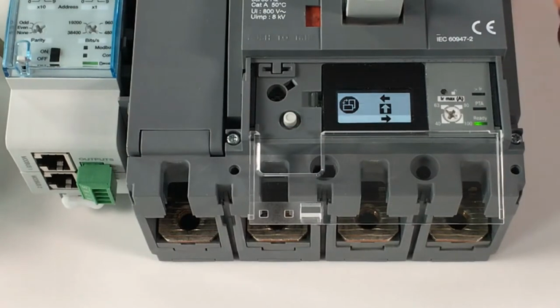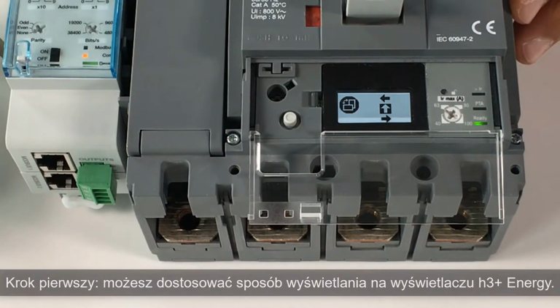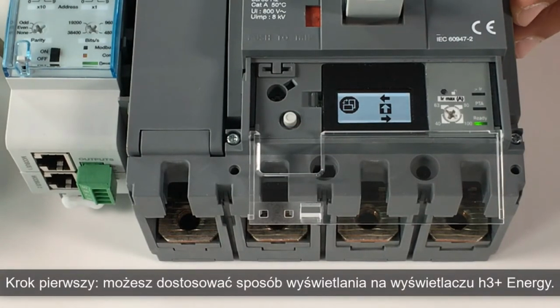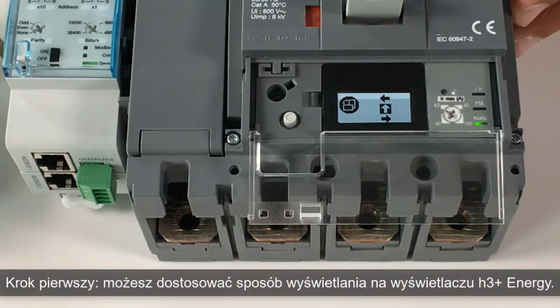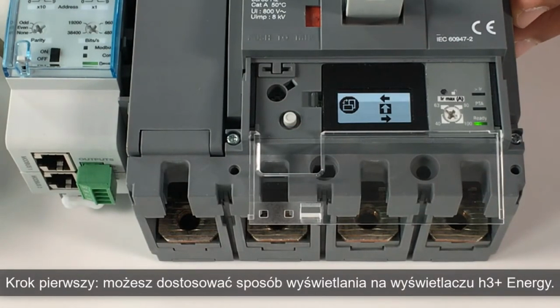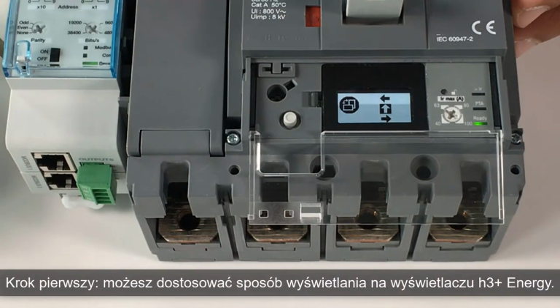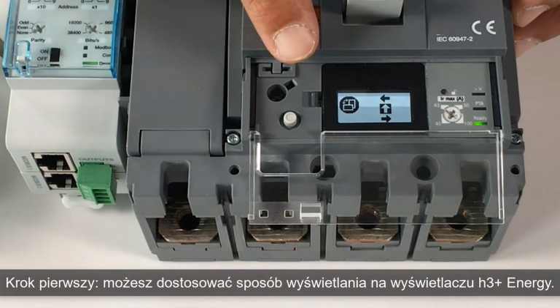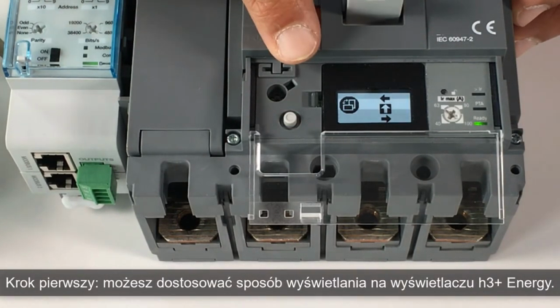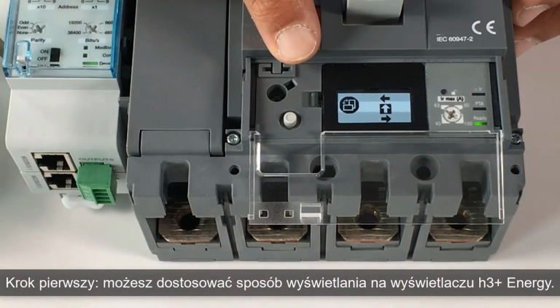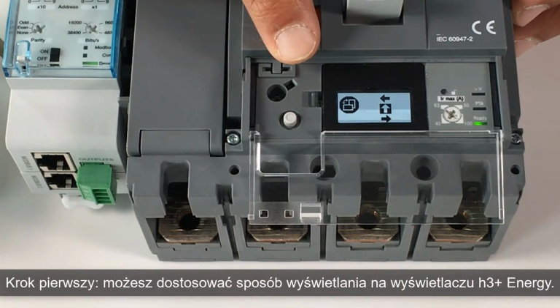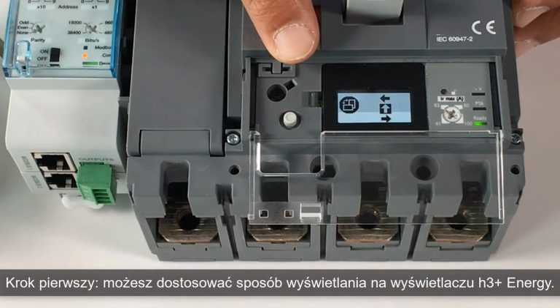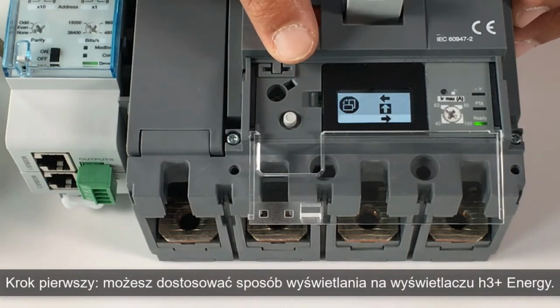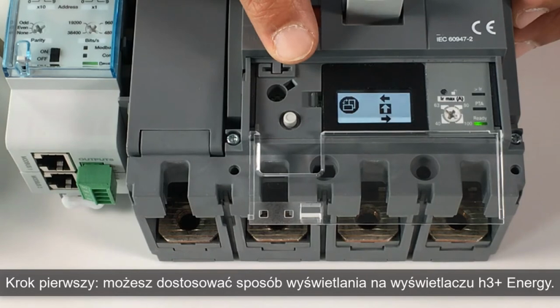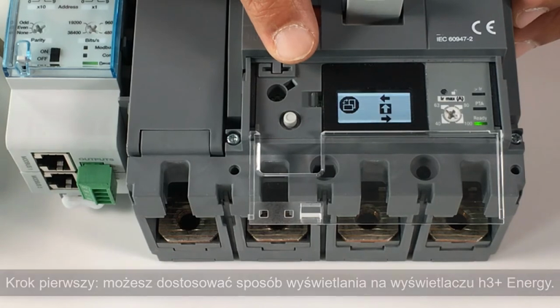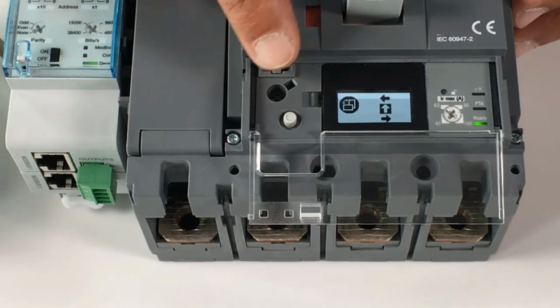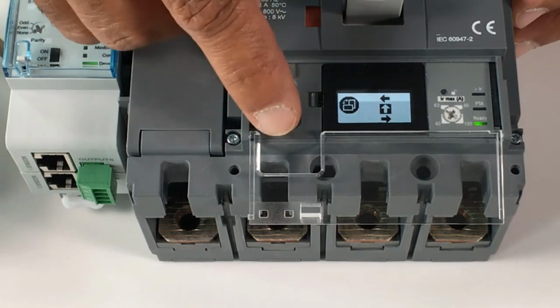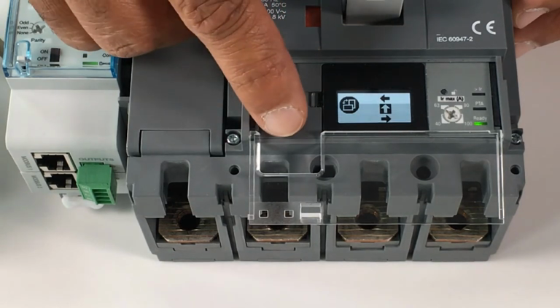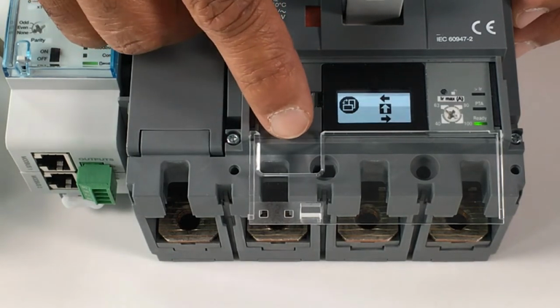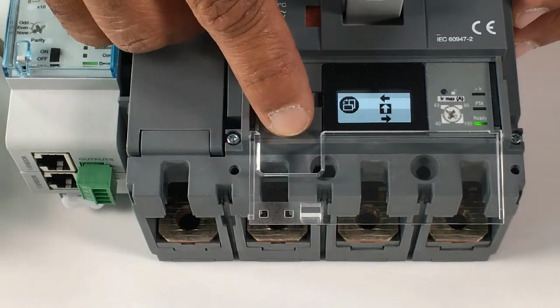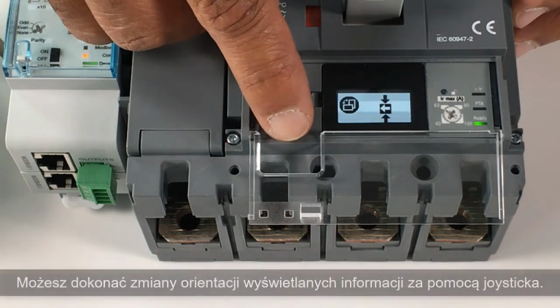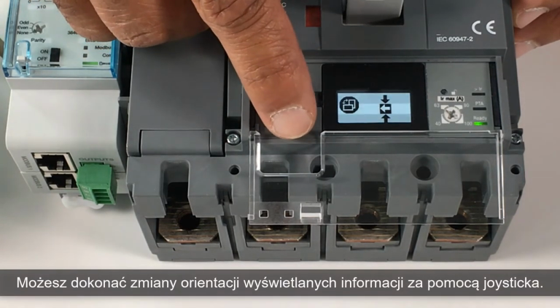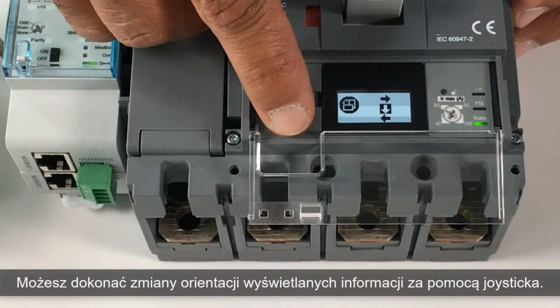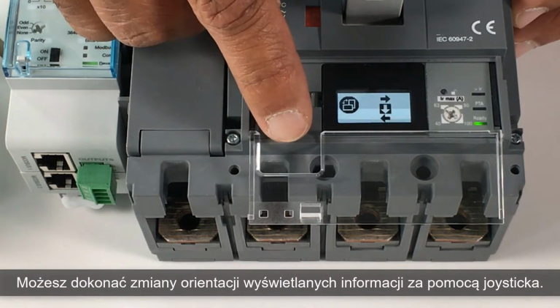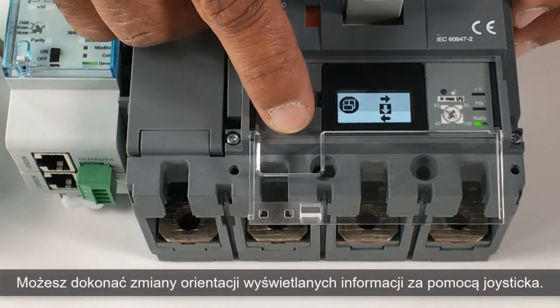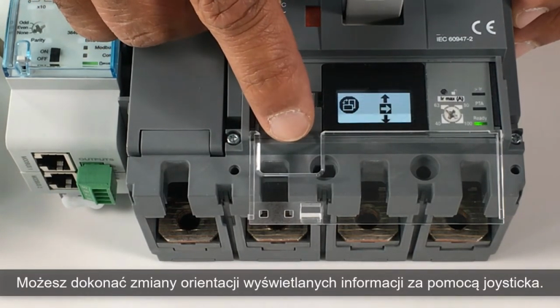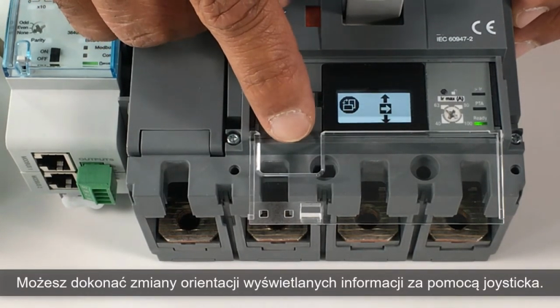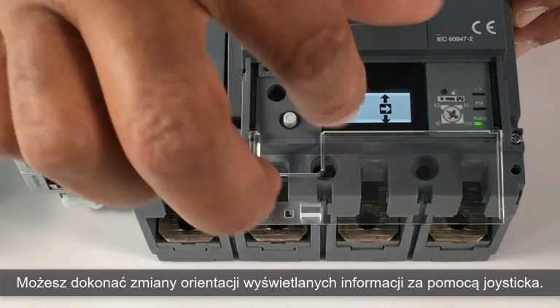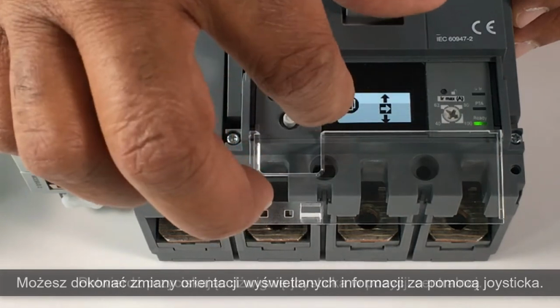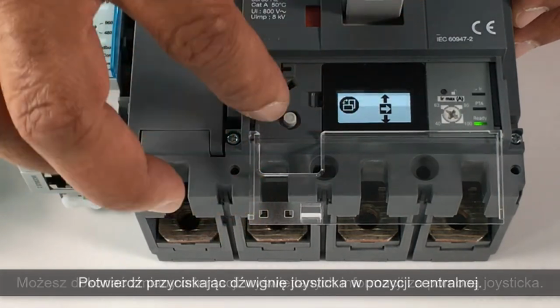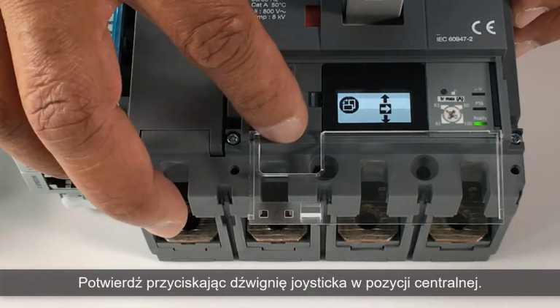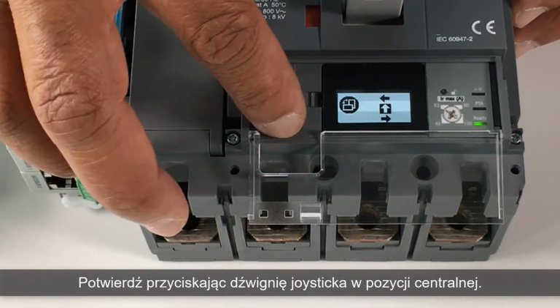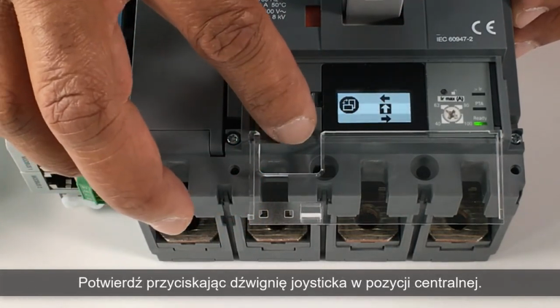First step, you can customize the viewing on the embedded energy display. You can adjust the display orientation with this joystick. Validate with a central click.